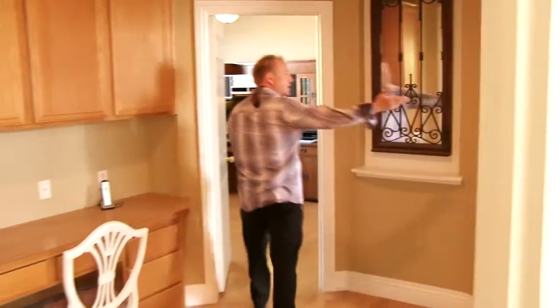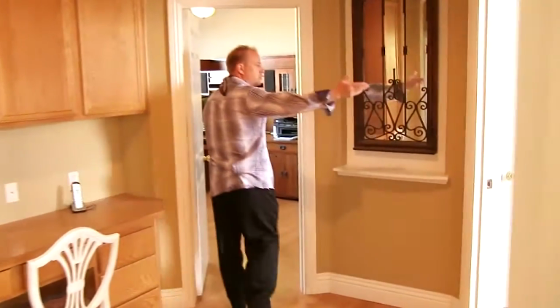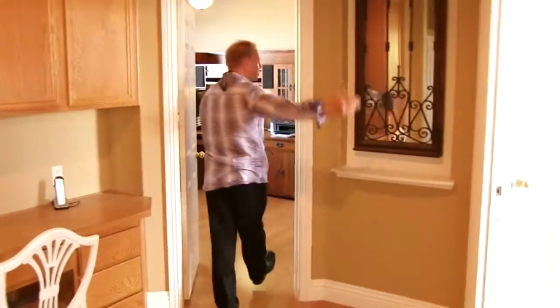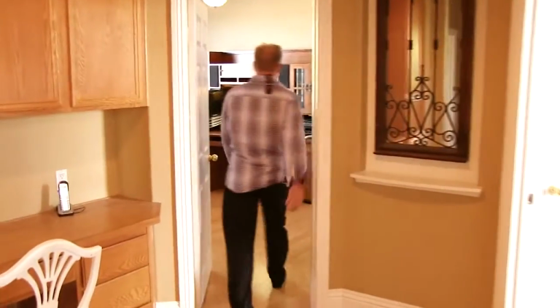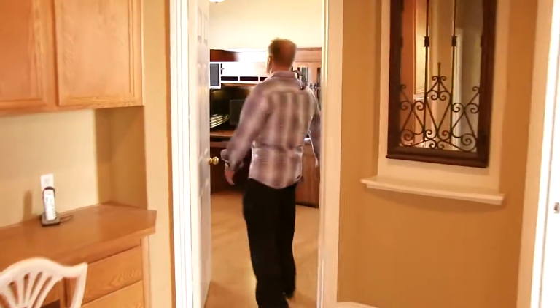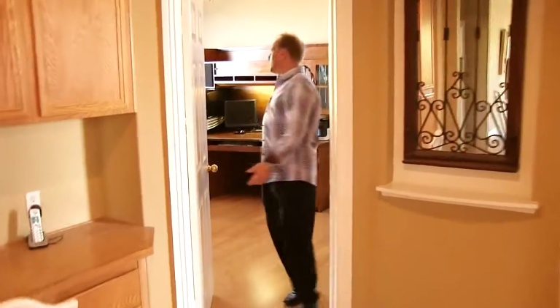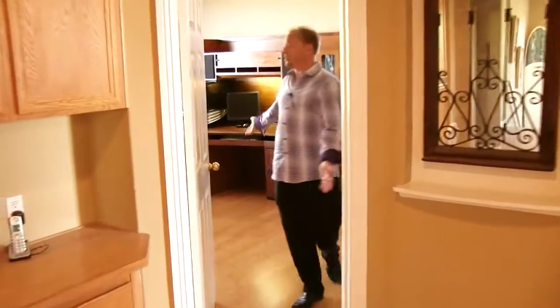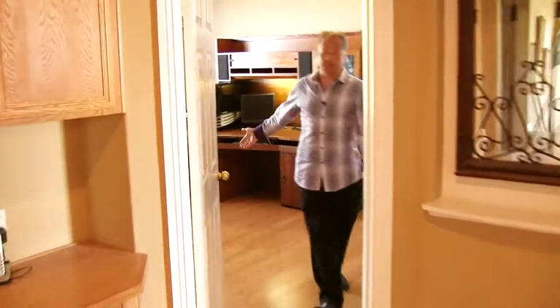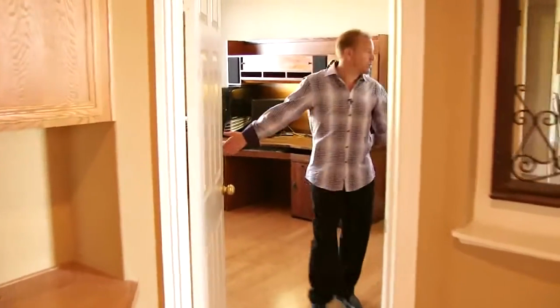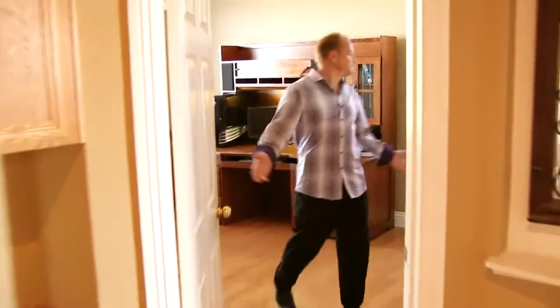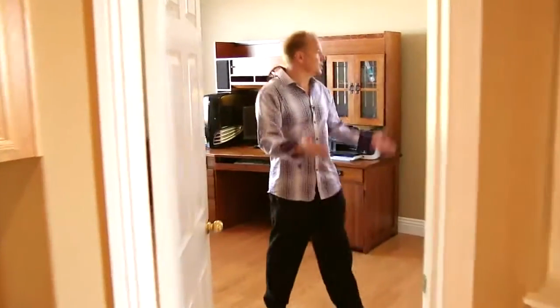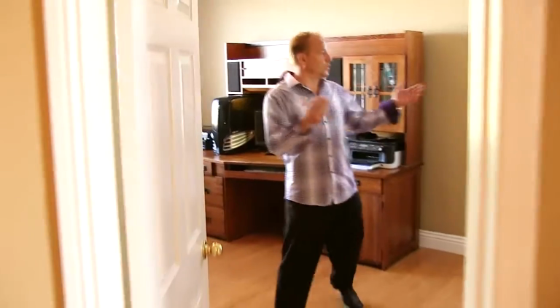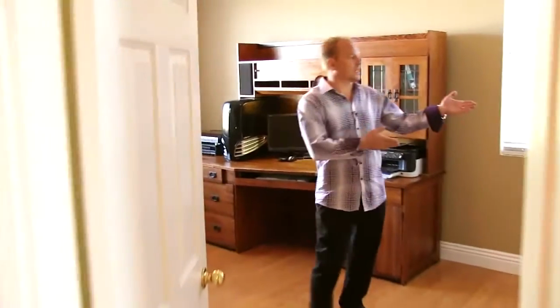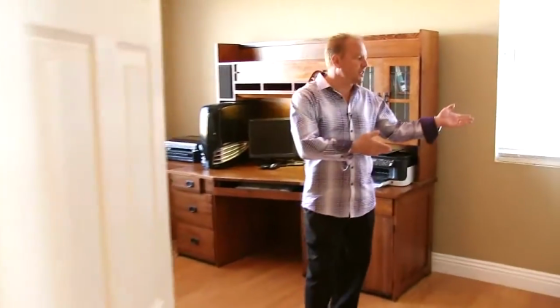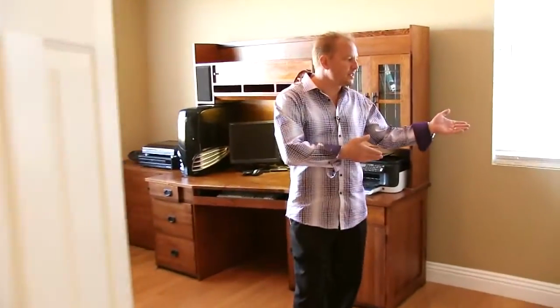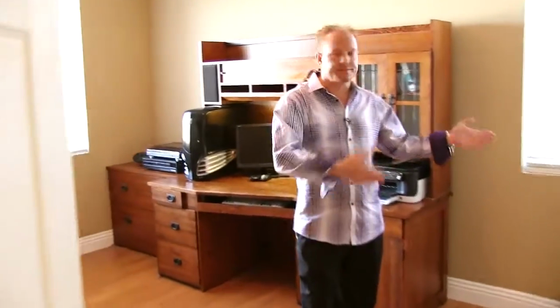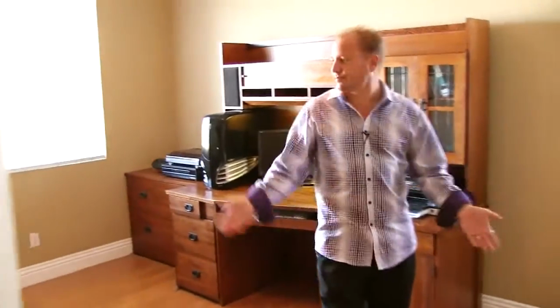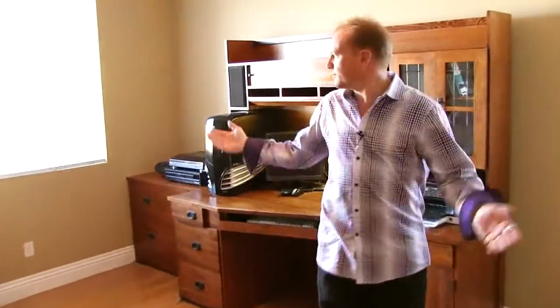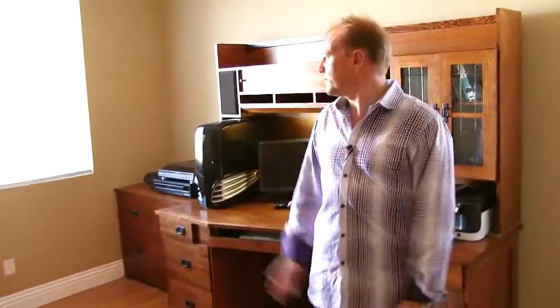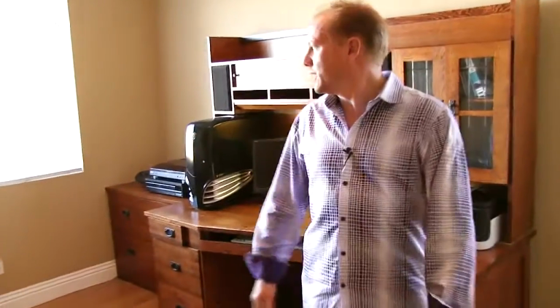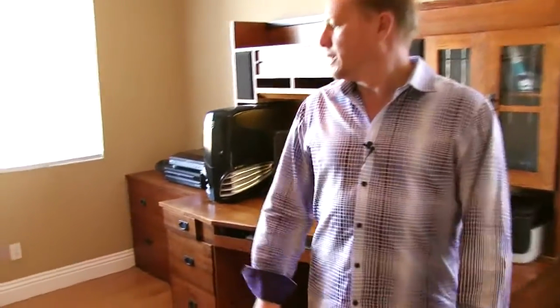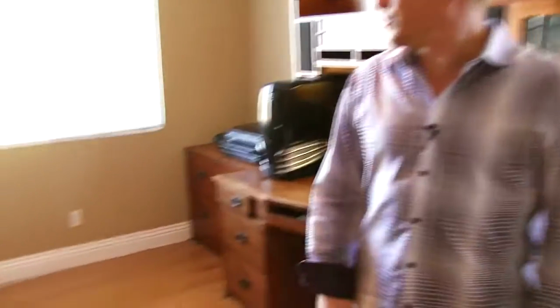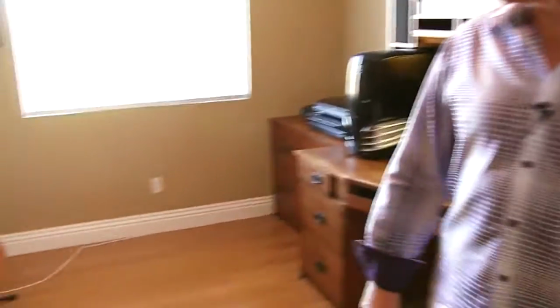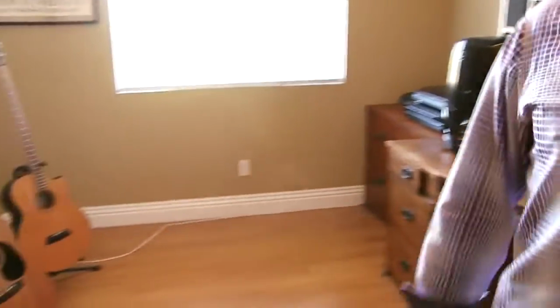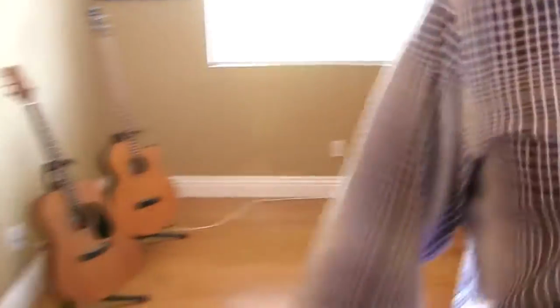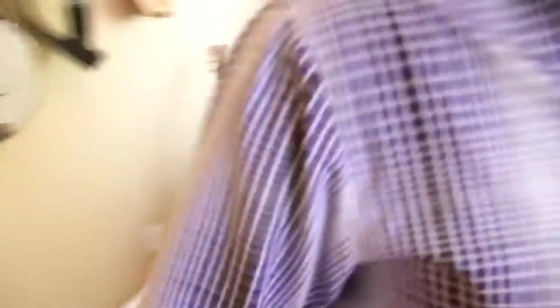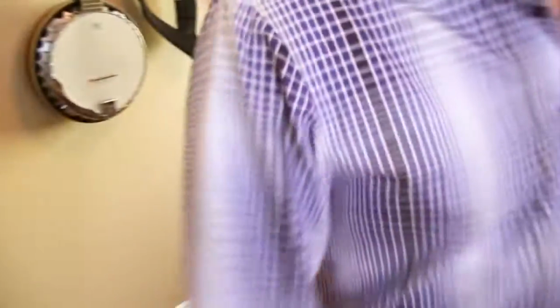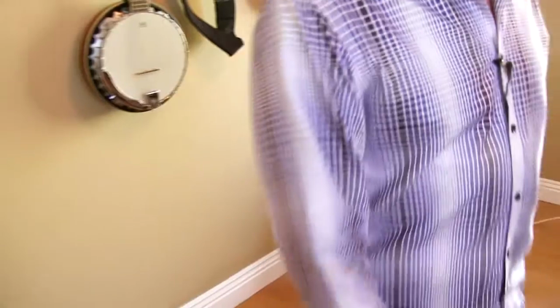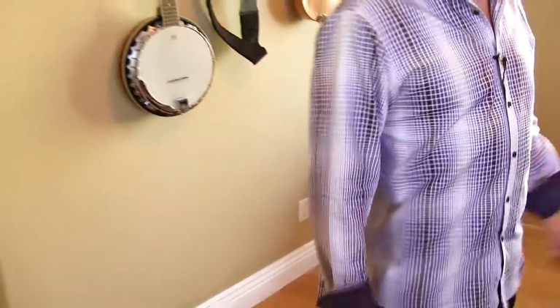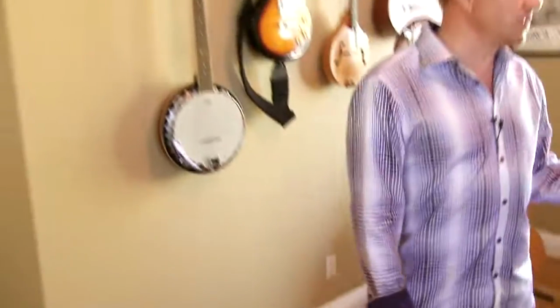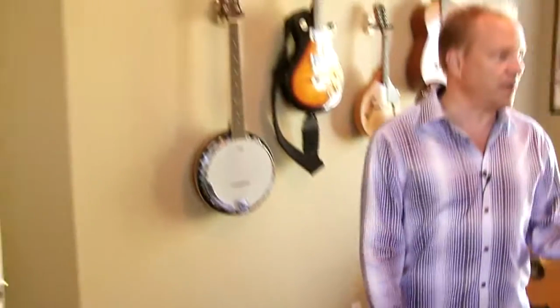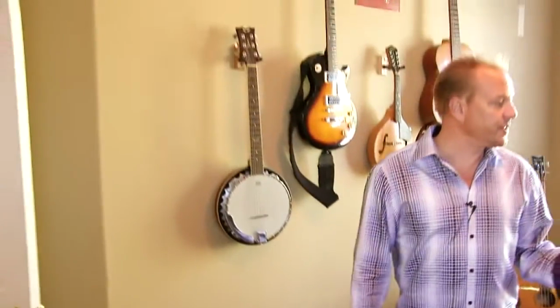Nice bedroom. Another nice bedroom with a walk-in closet. This room is great — he's been using it for music and as a home office.